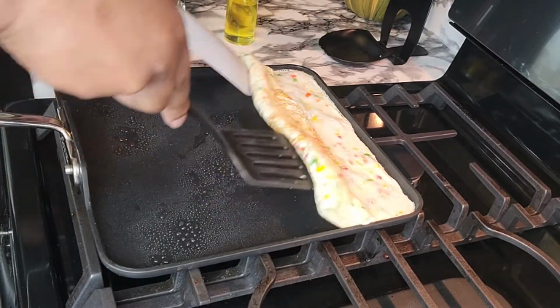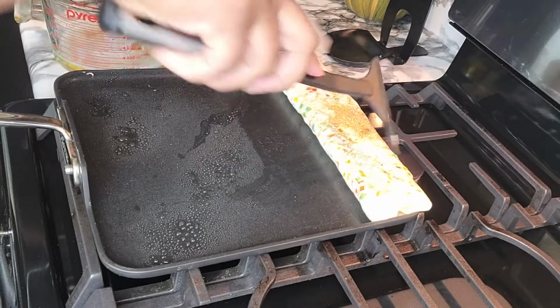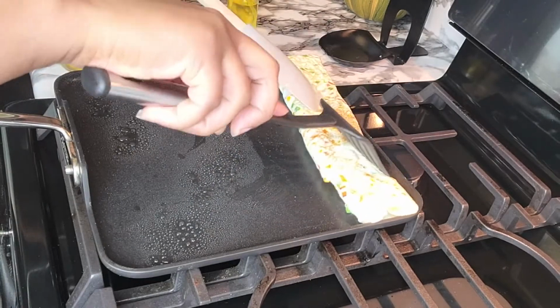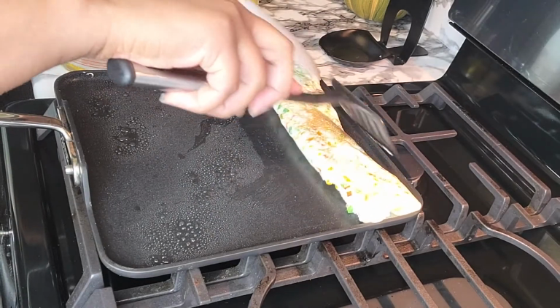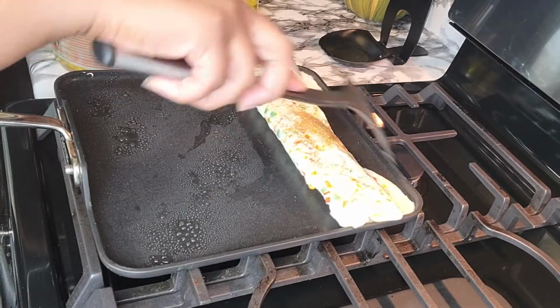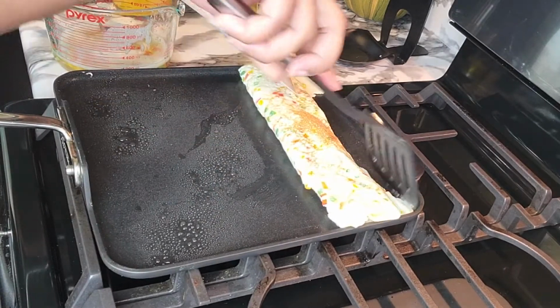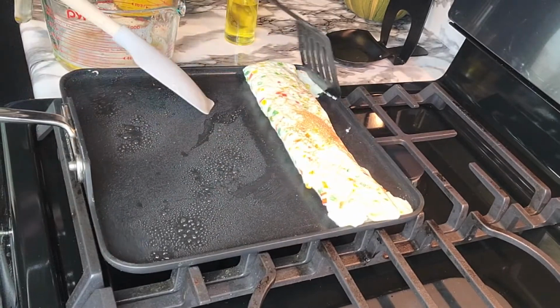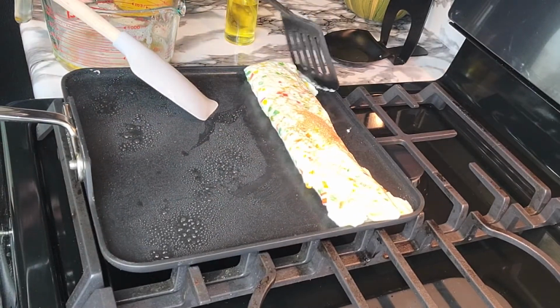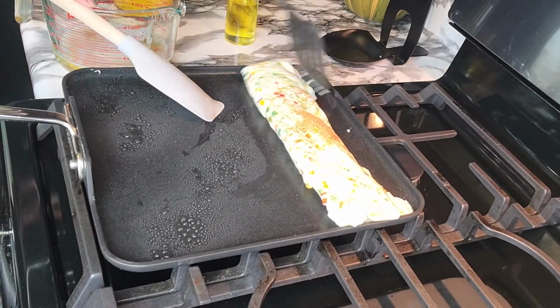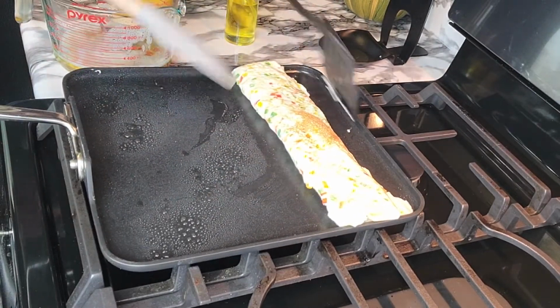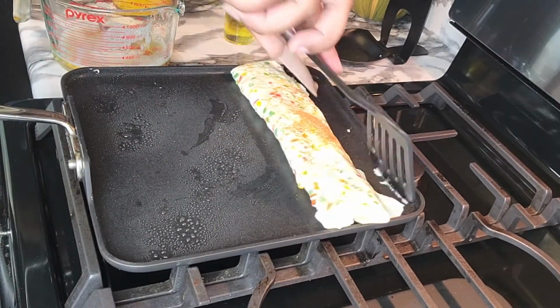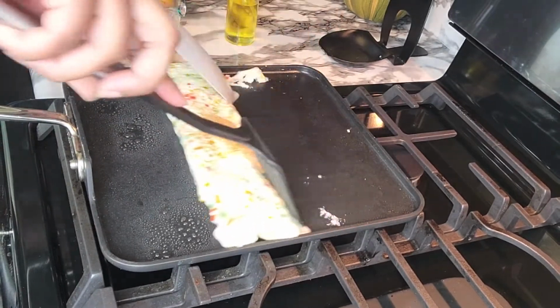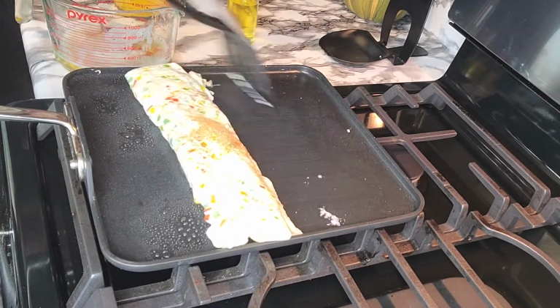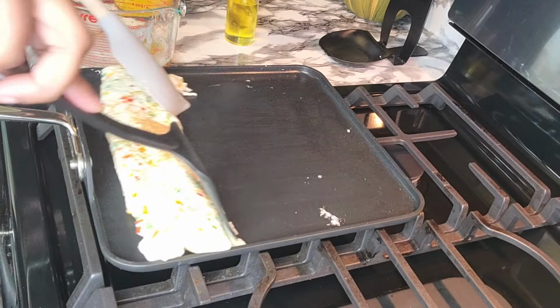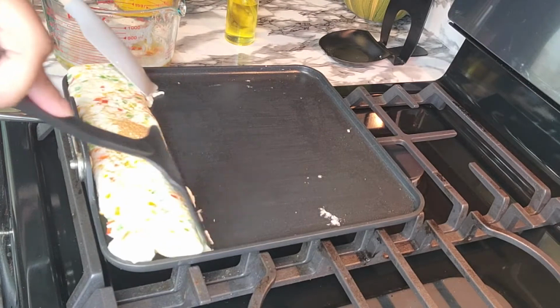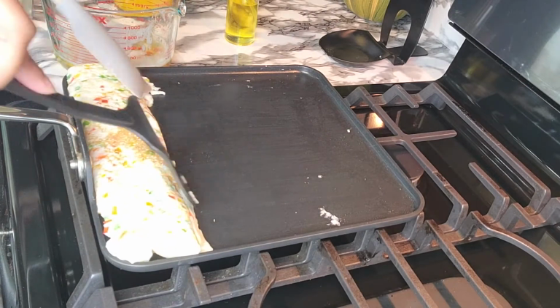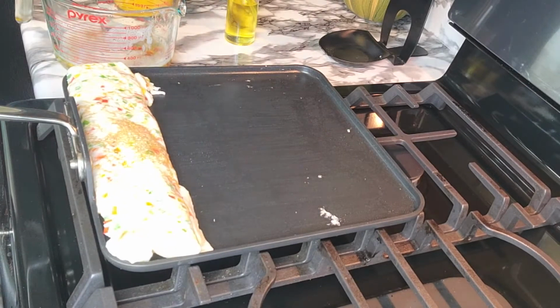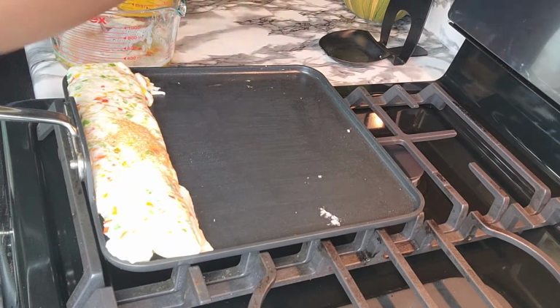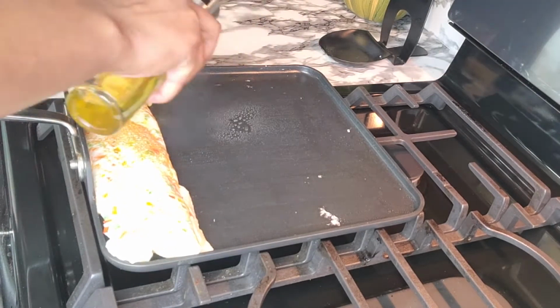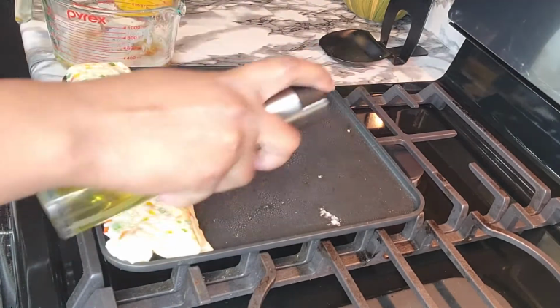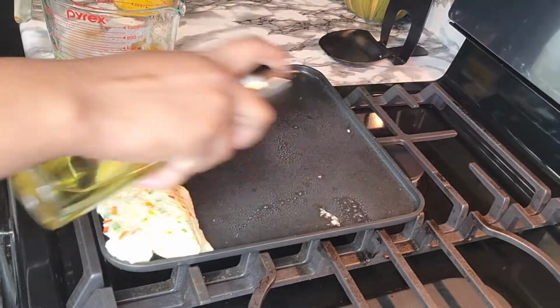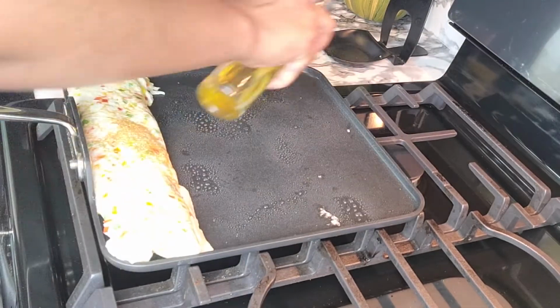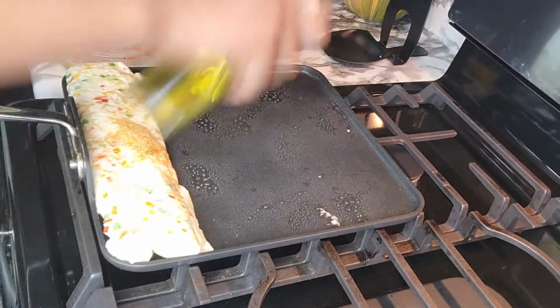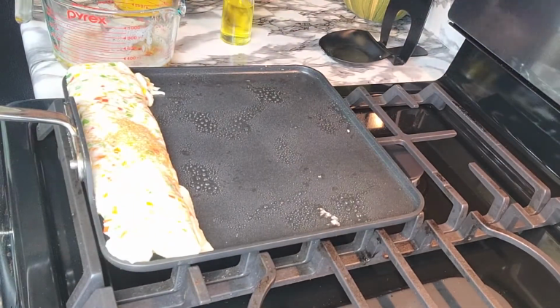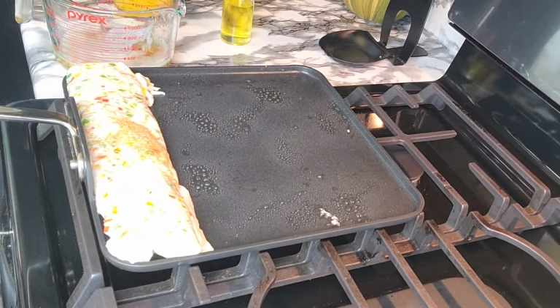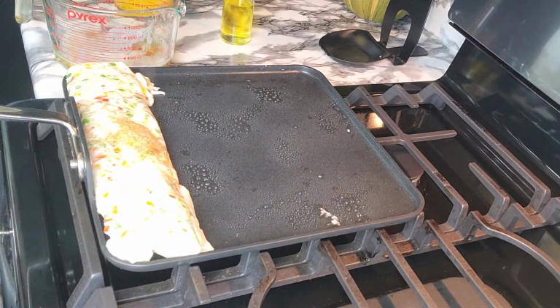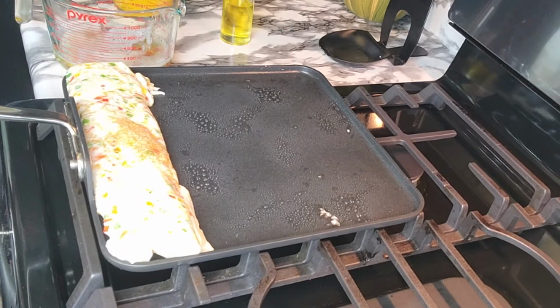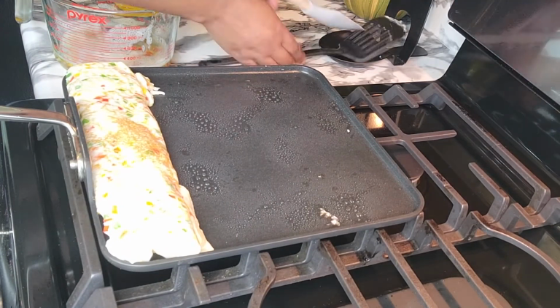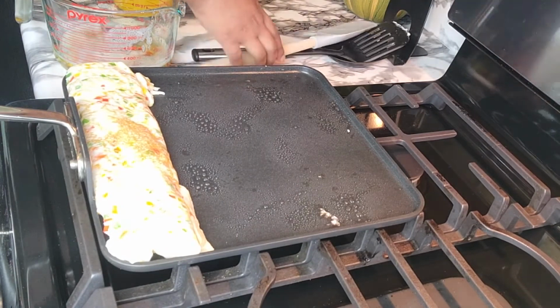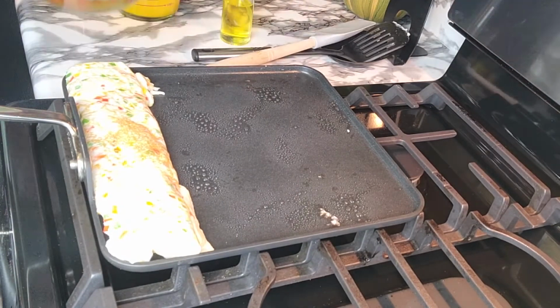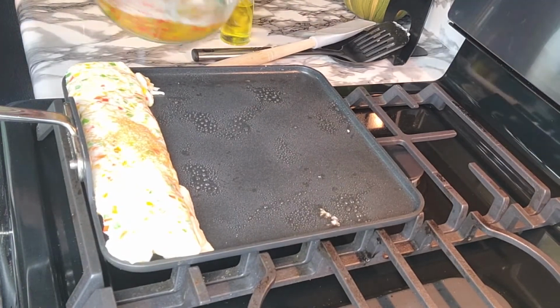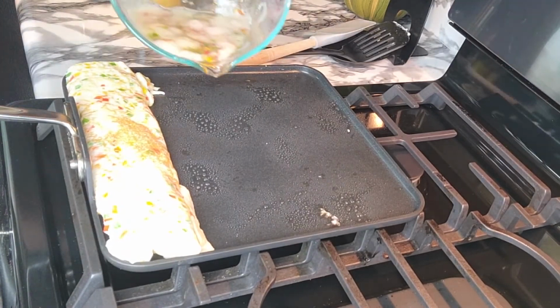We pour the water into the bowl, just a little bit. So this is the rest of the water.